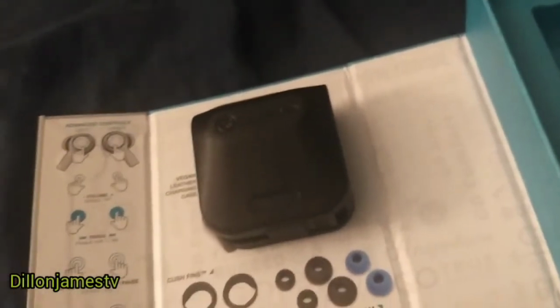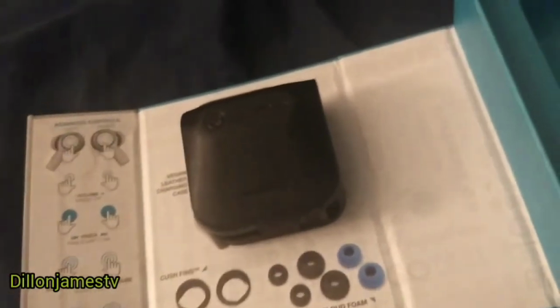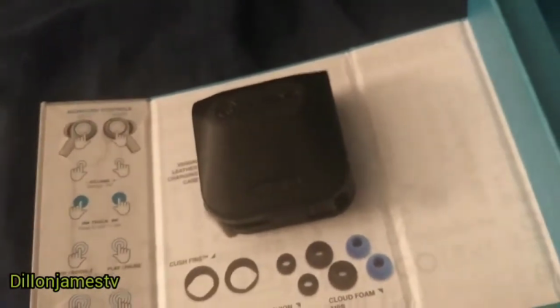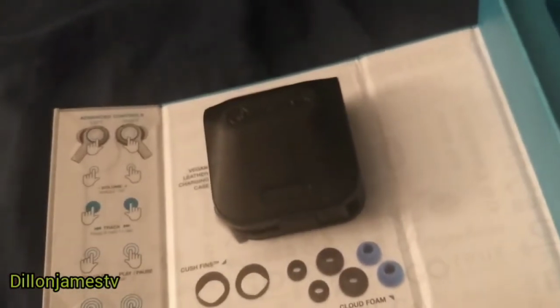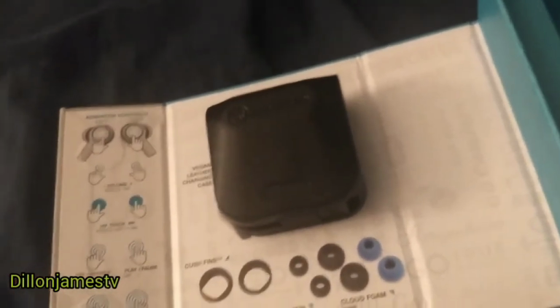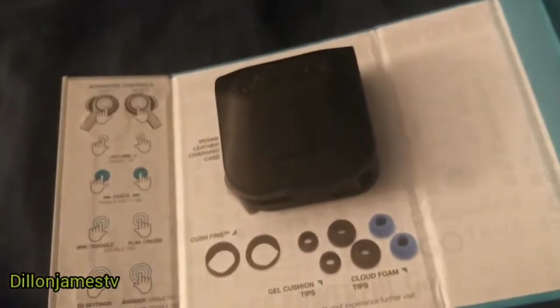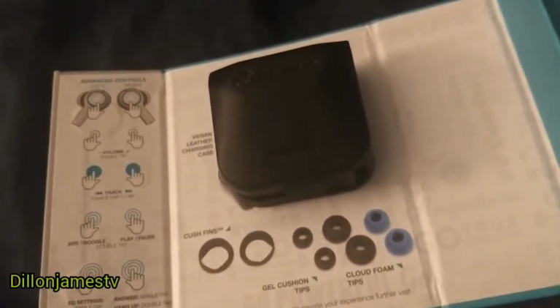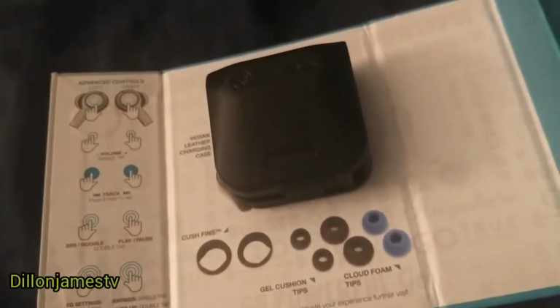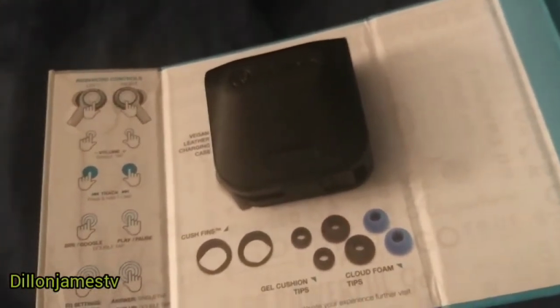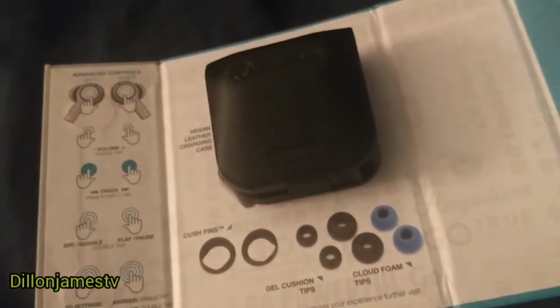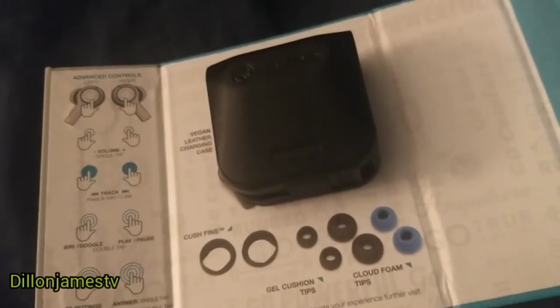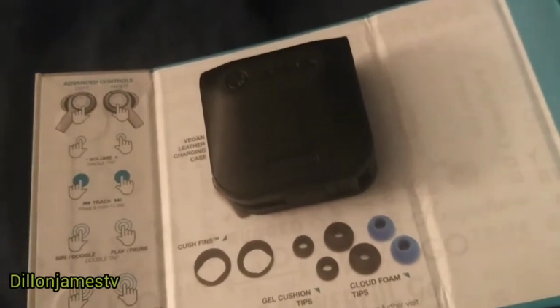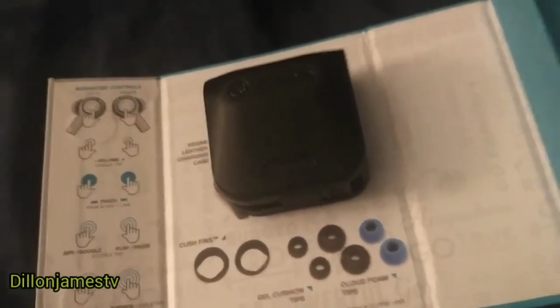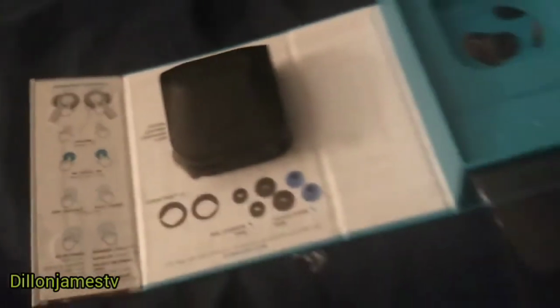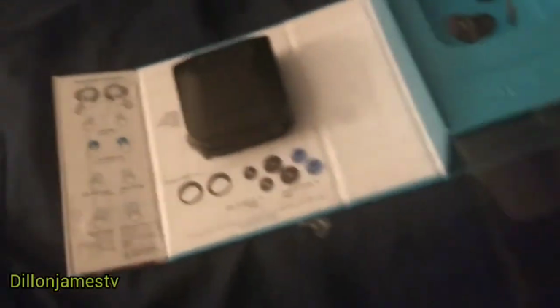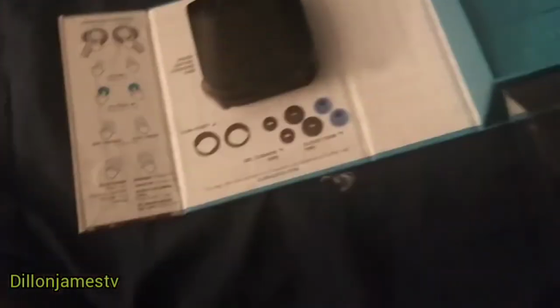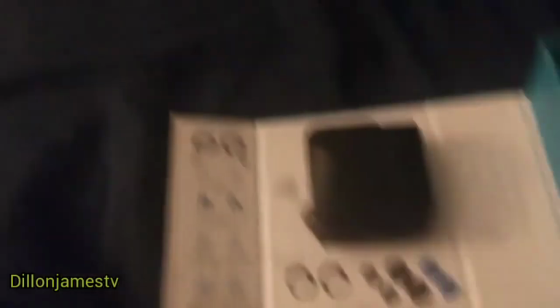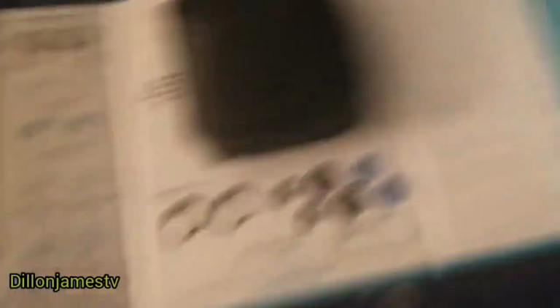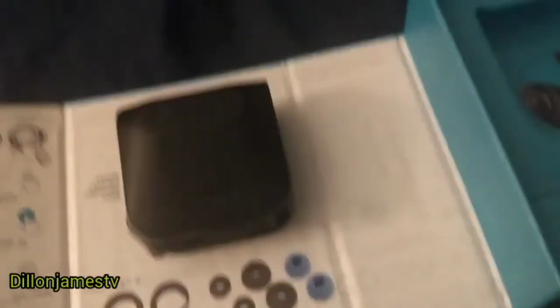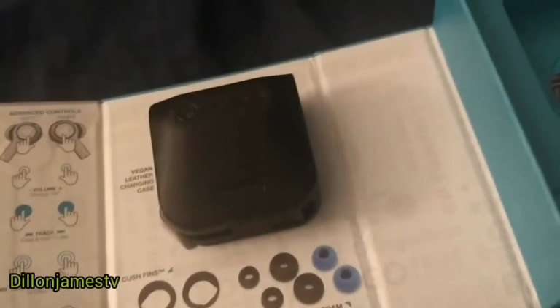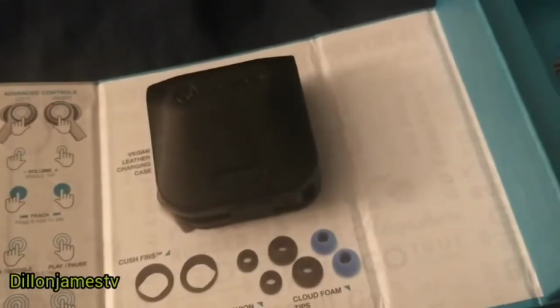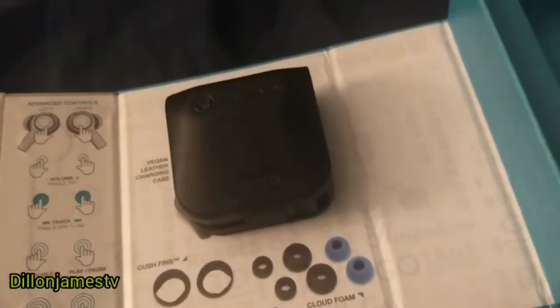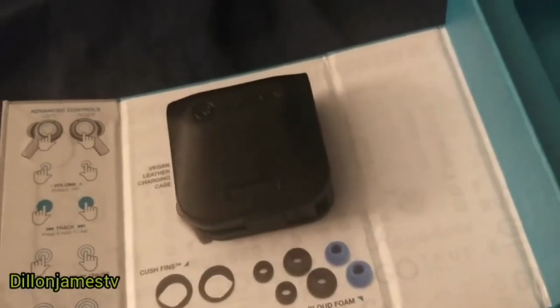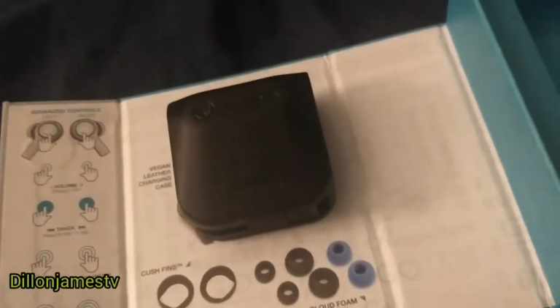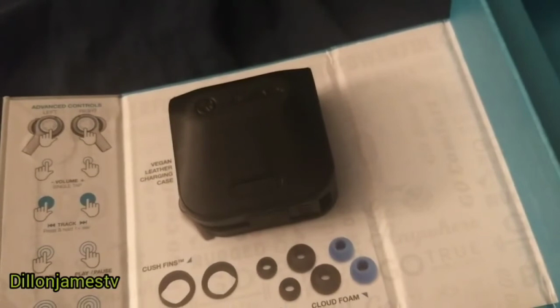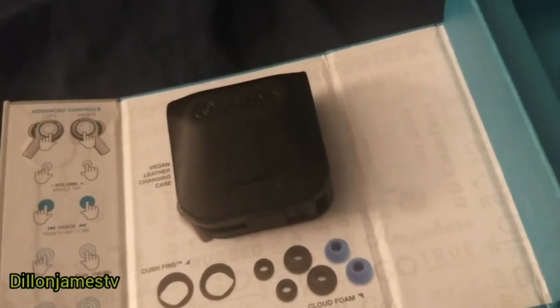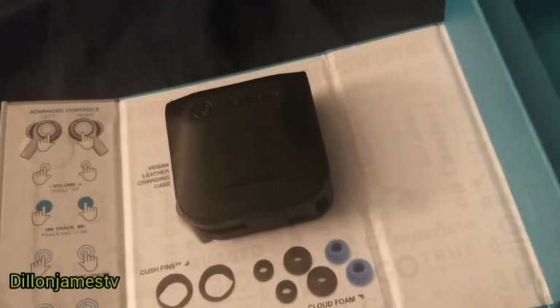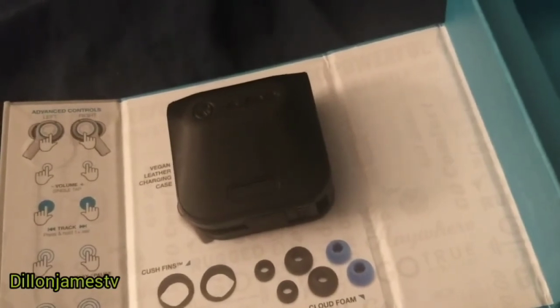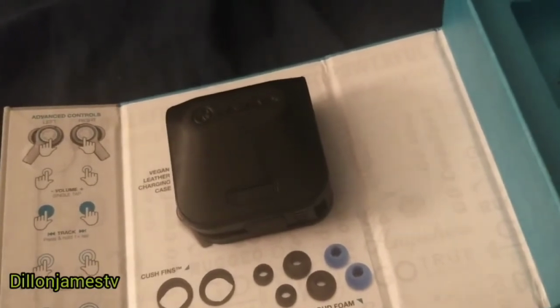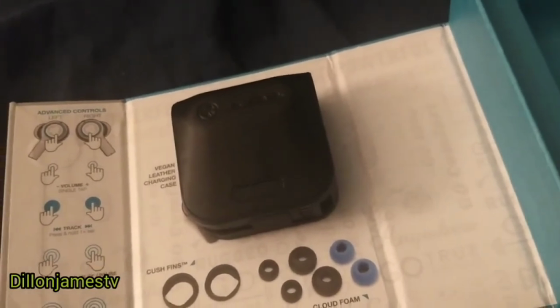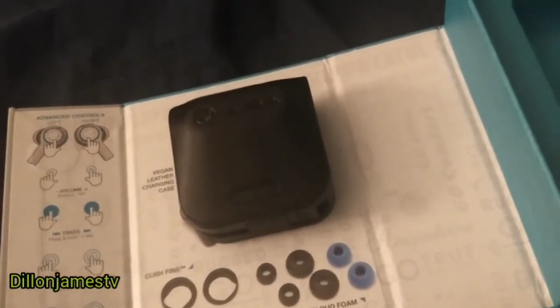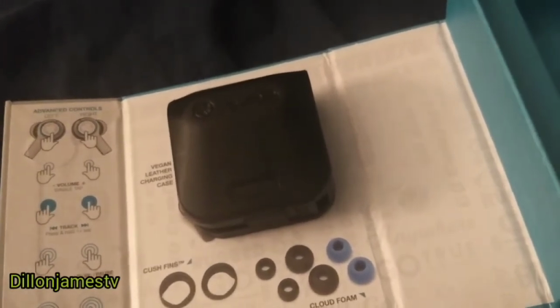That's my review — they're very nice earbuds. I would definitely pick them up. If you want to spend anywhere between $50 and $100, I would definitely get these because they are awesome.